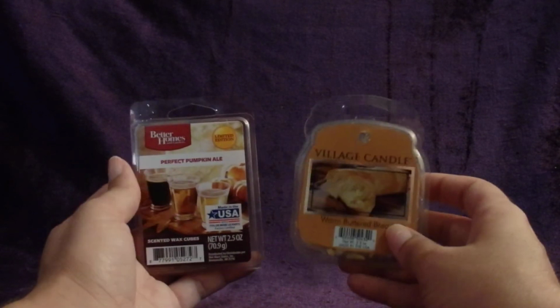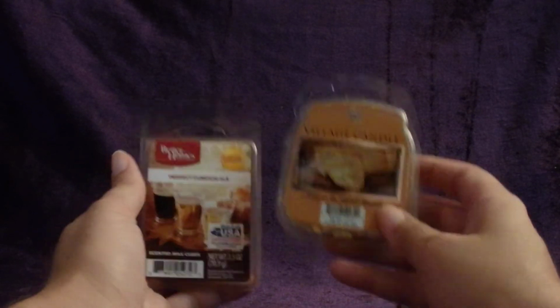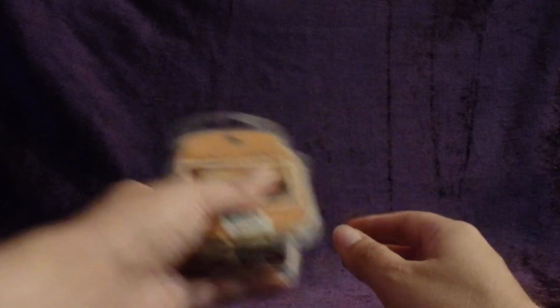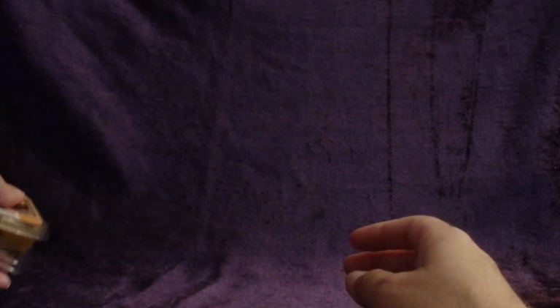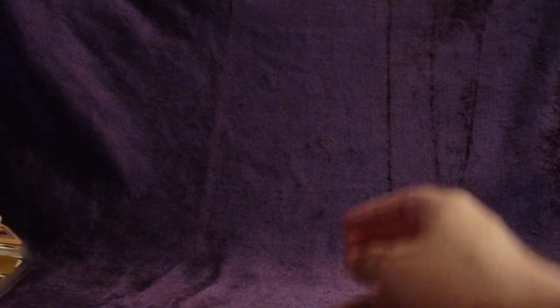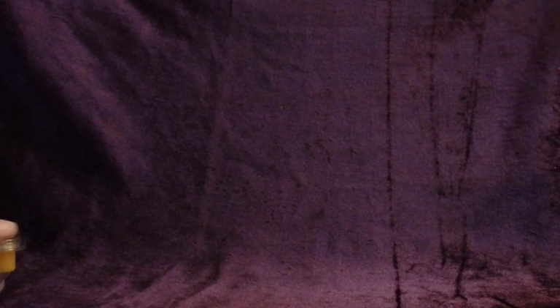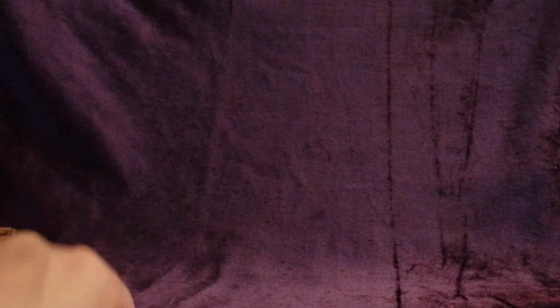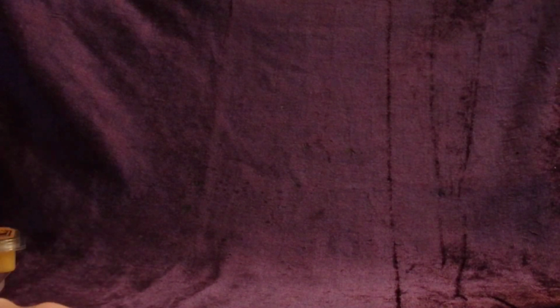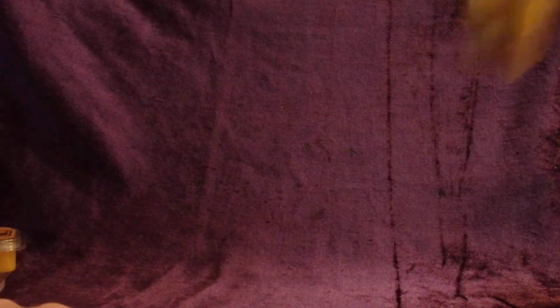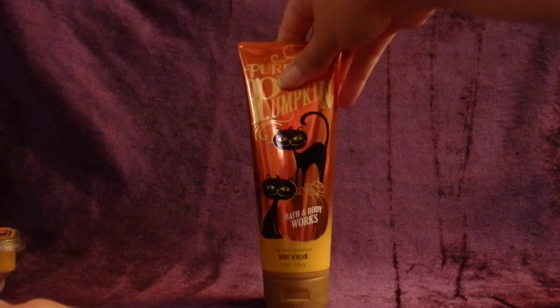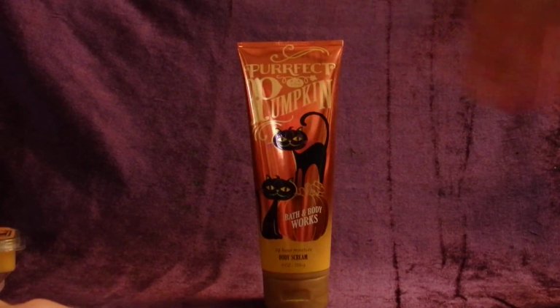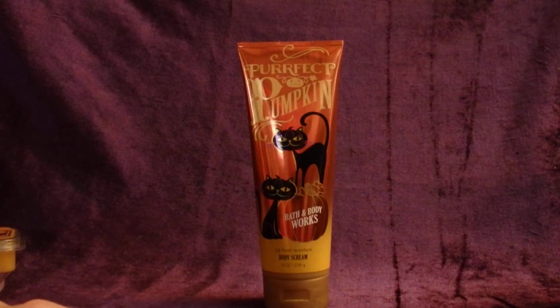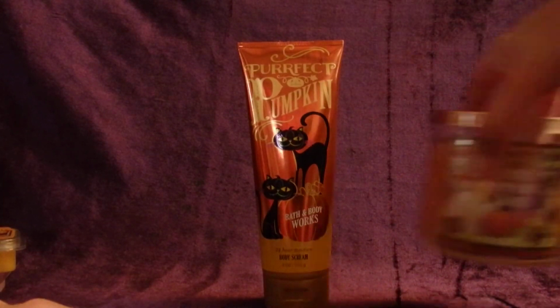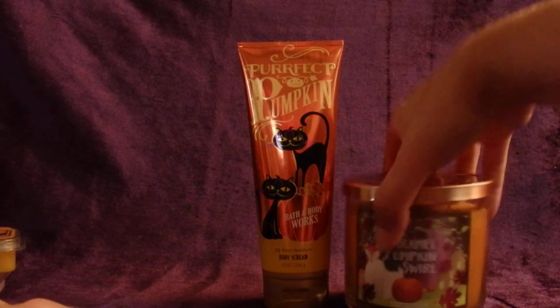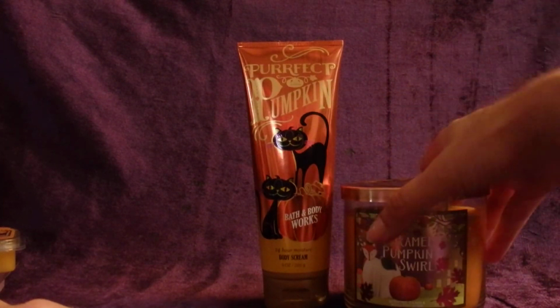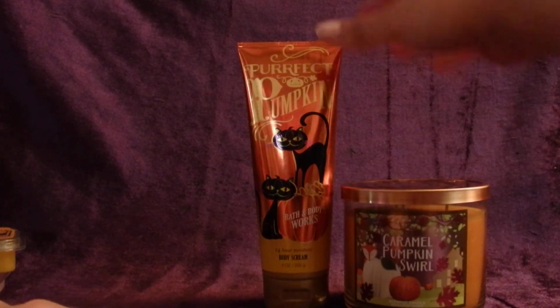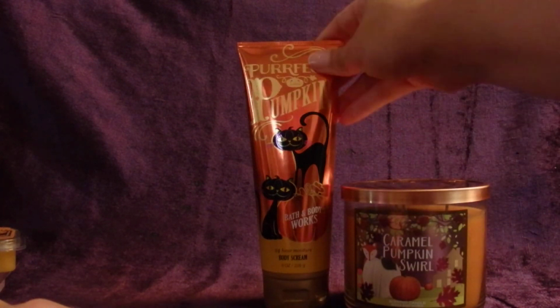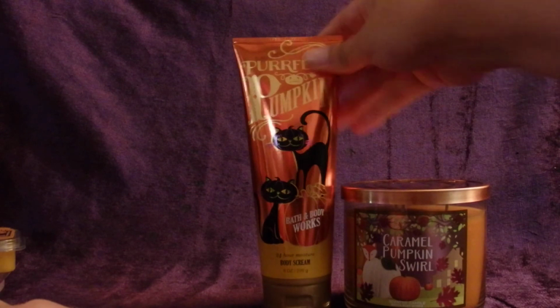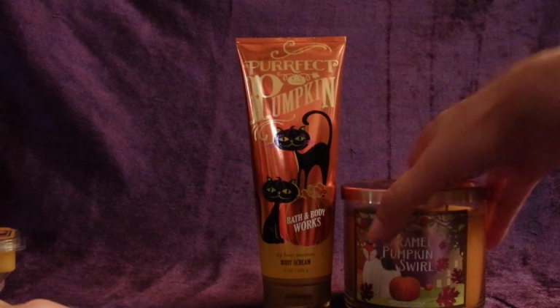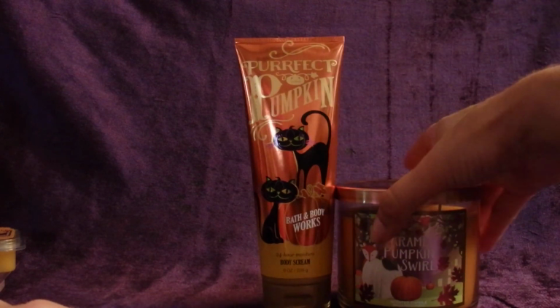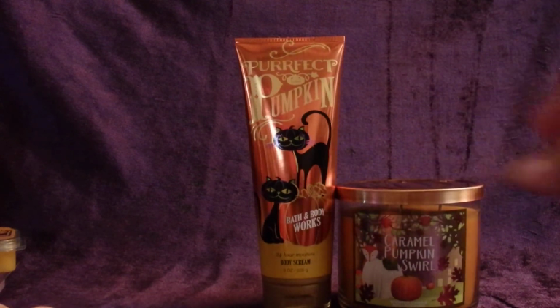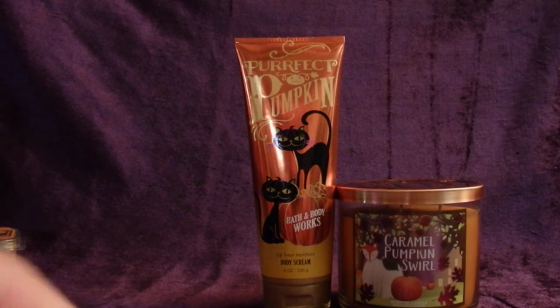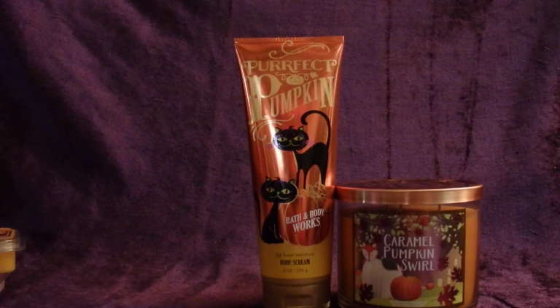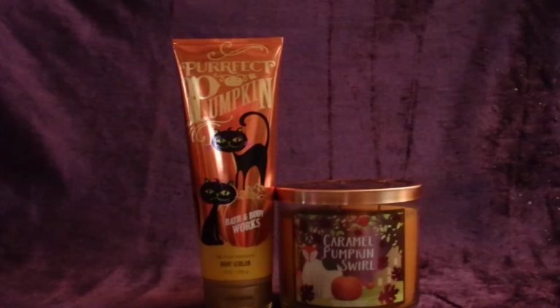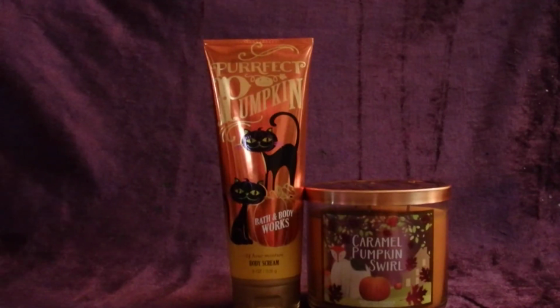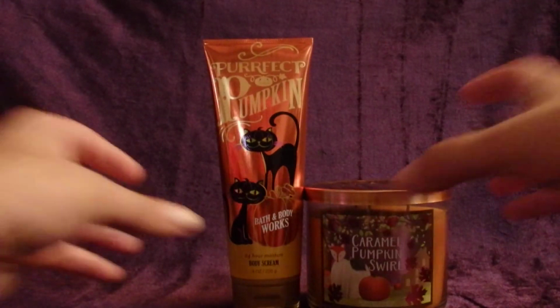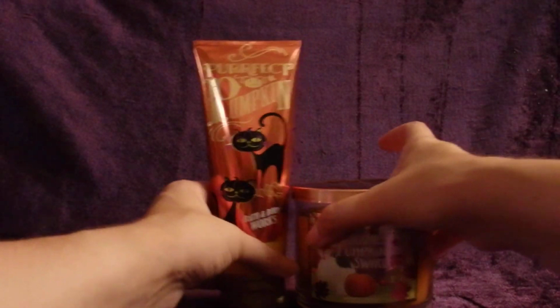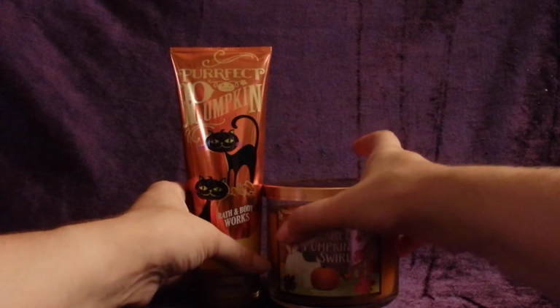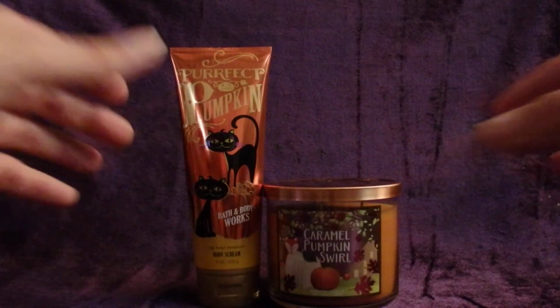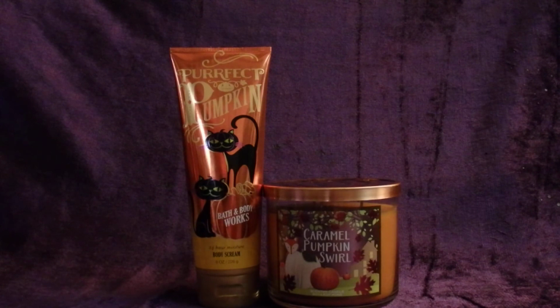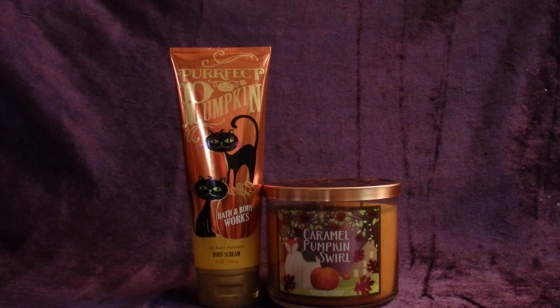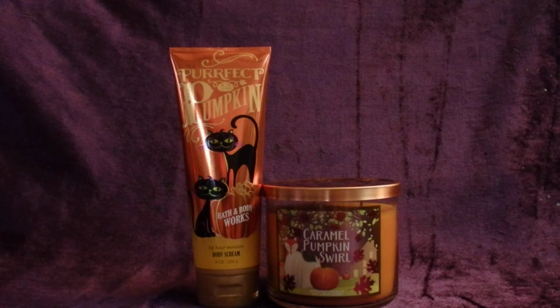Anyway, that's it for me today. I really enjoyed my Bath and Body Works haul and my Walmart haul. Can't wait to start burning these pumpkin candles — I think that's going to be a whole lot of fun. Thanks so much for watching and take care.